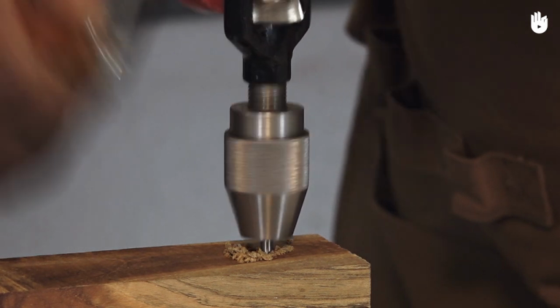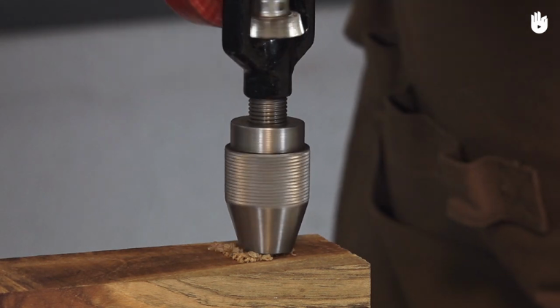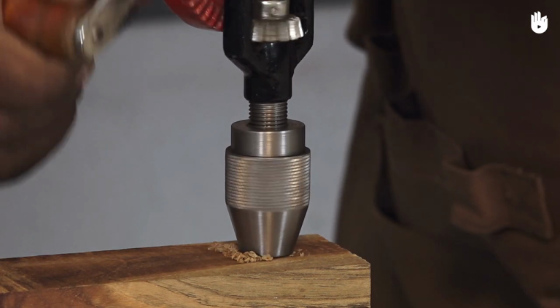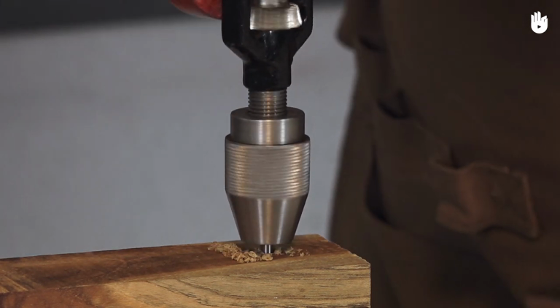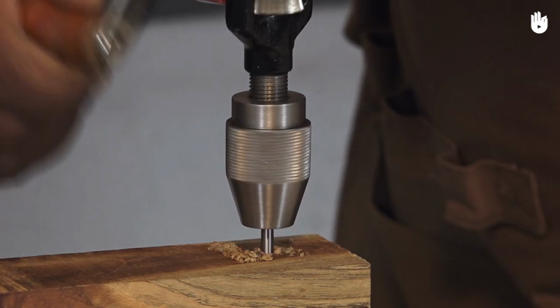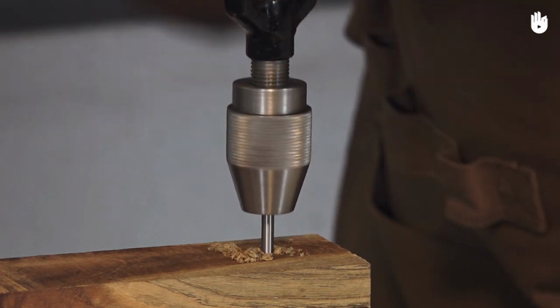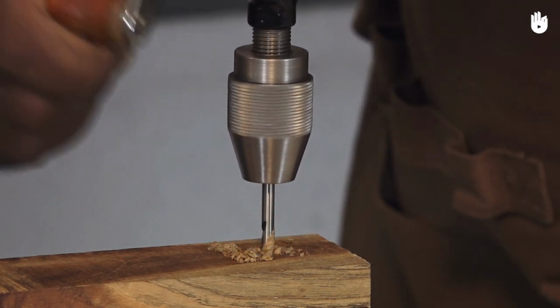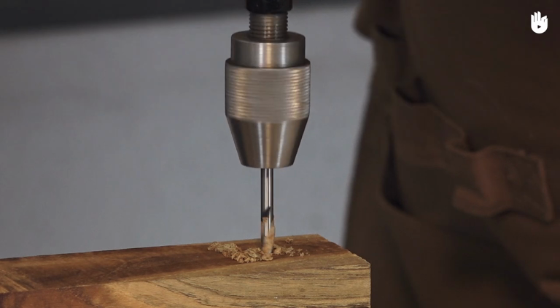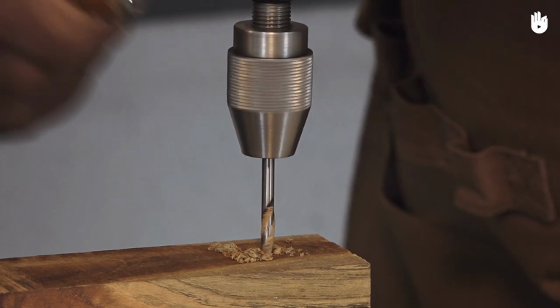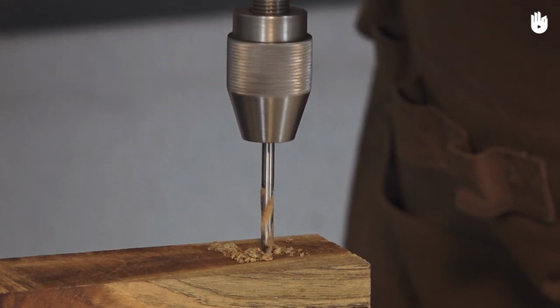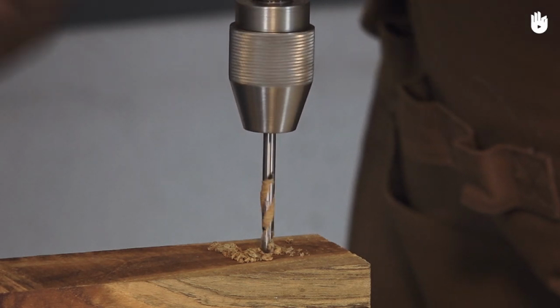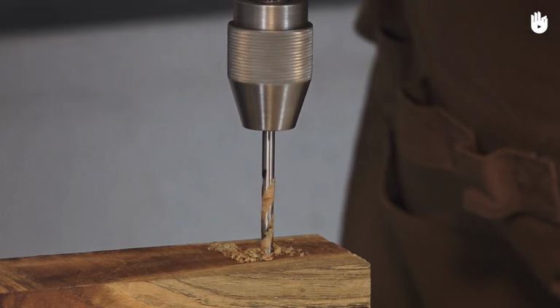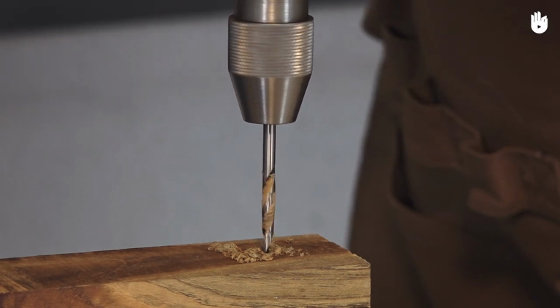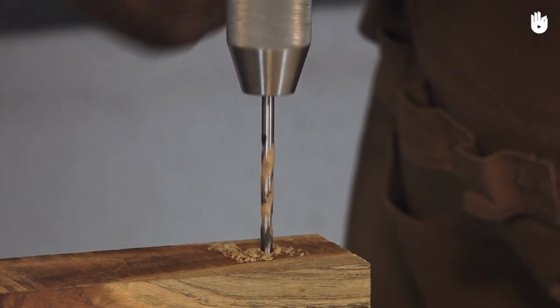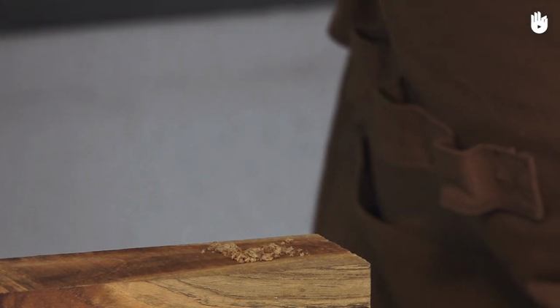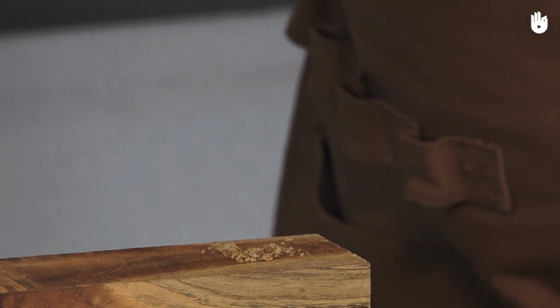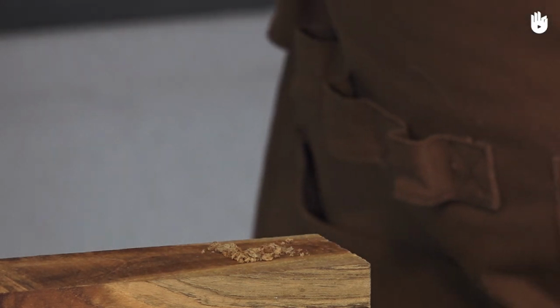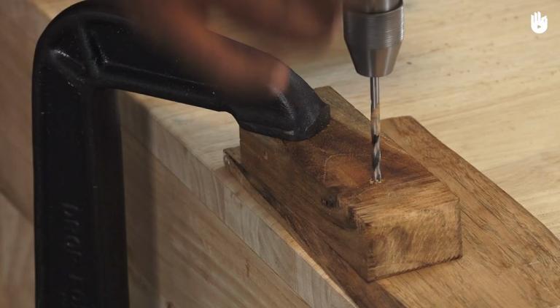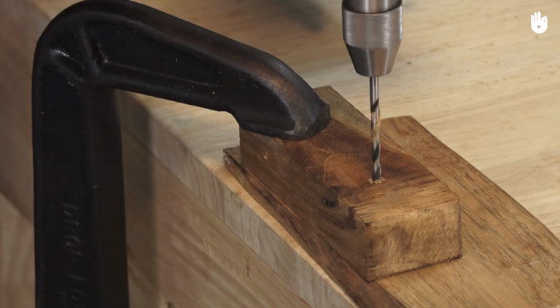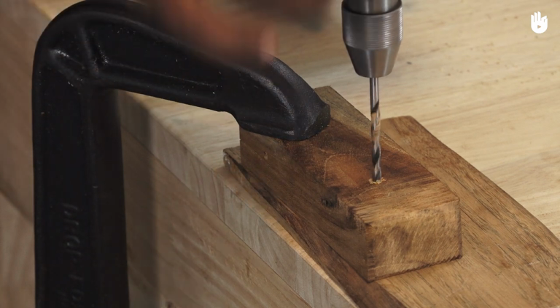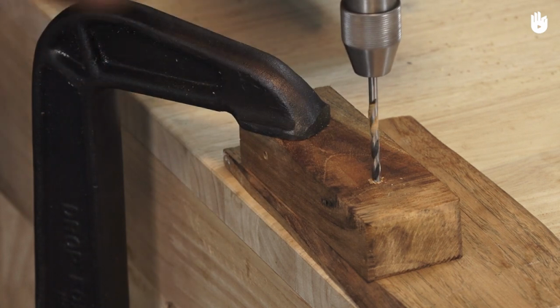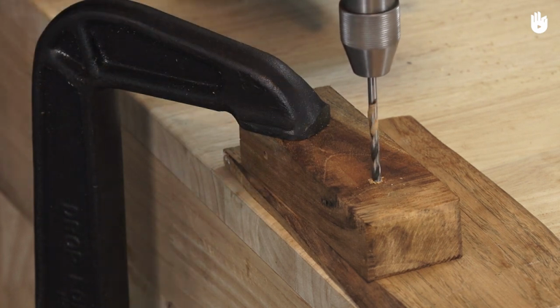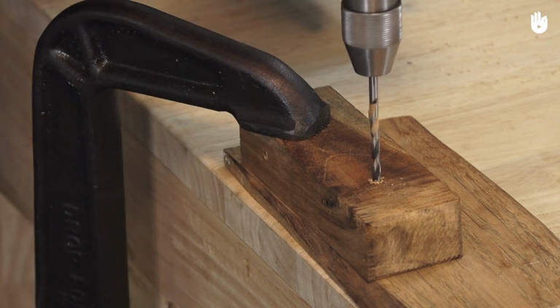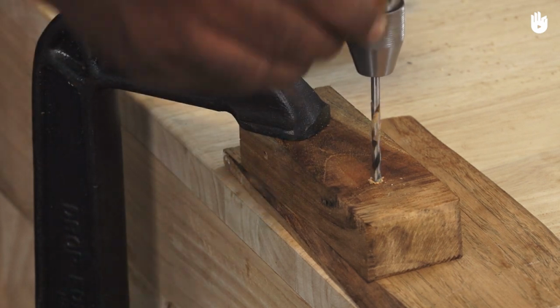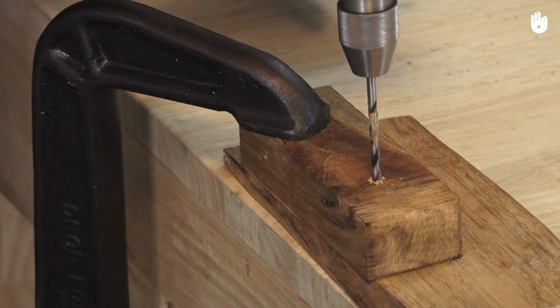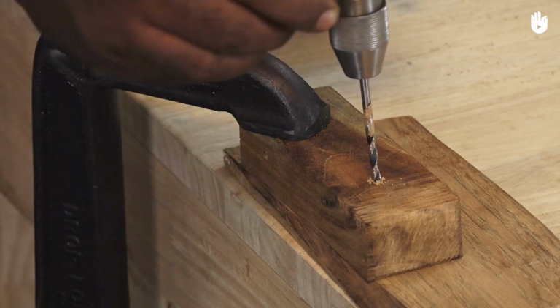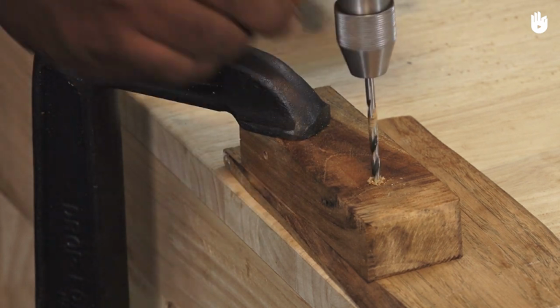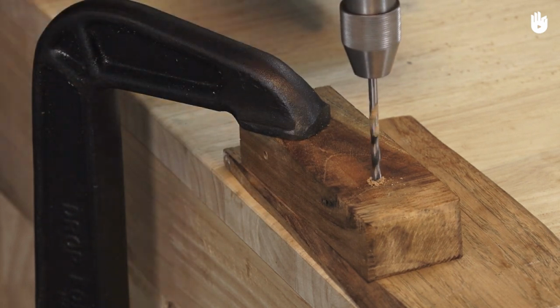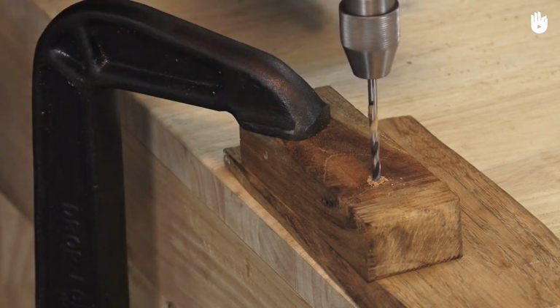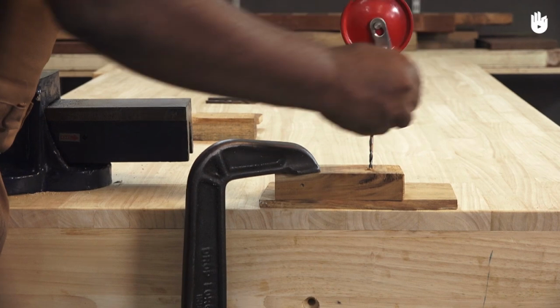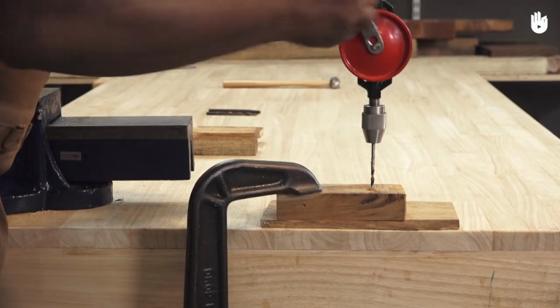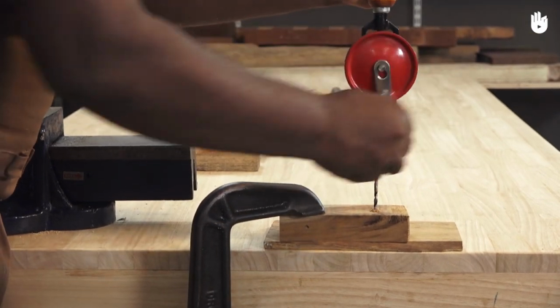Once you have reached the desired depth, release the pressure. Keep turning the handle clockwise and pull the drill upward. If a lot of pressure is required, the drill bit is probably blunt and could break the drill bit.